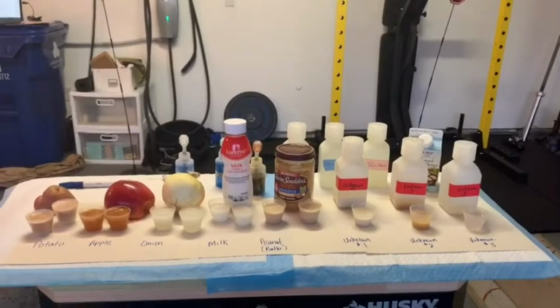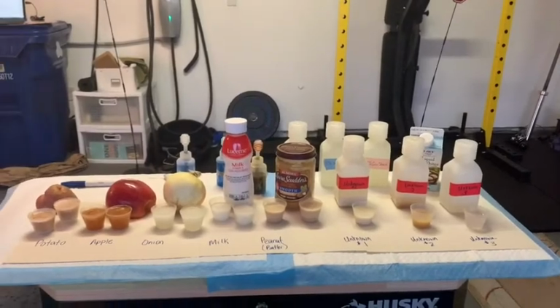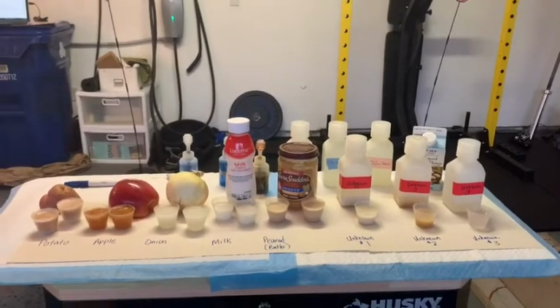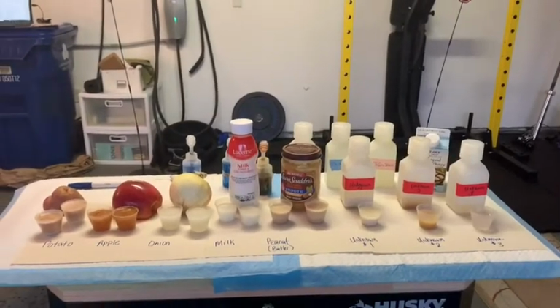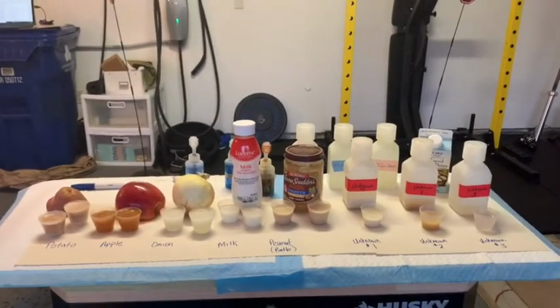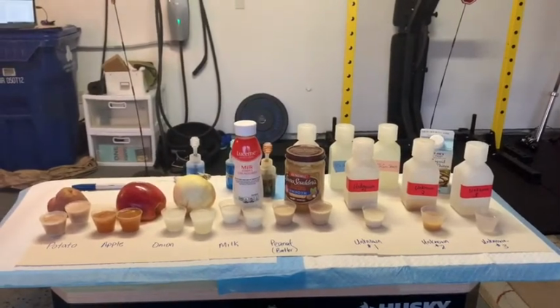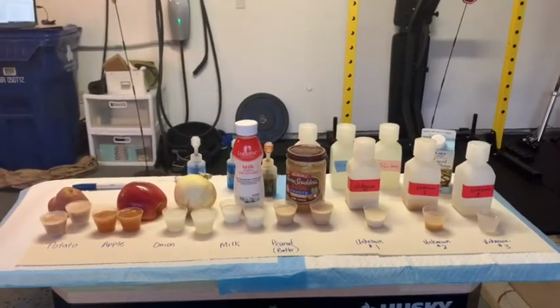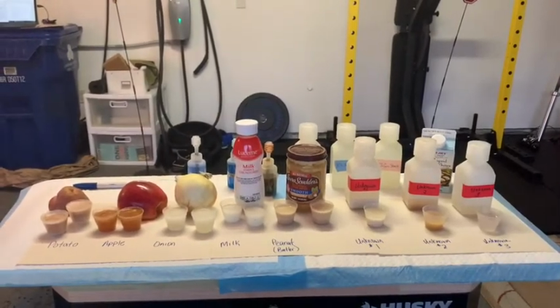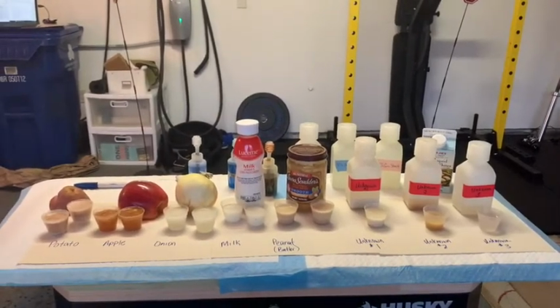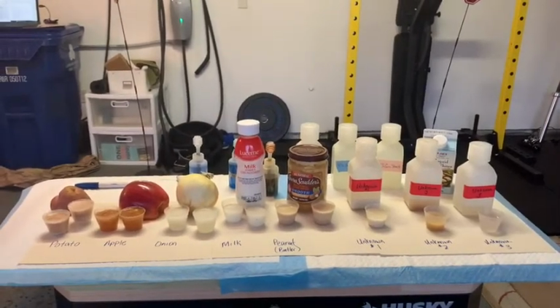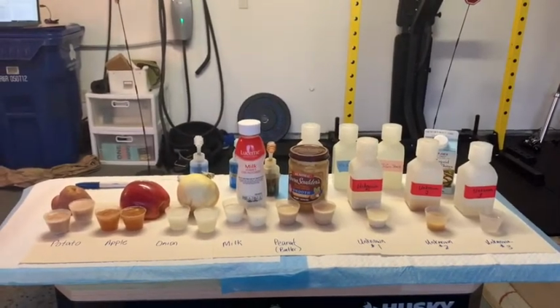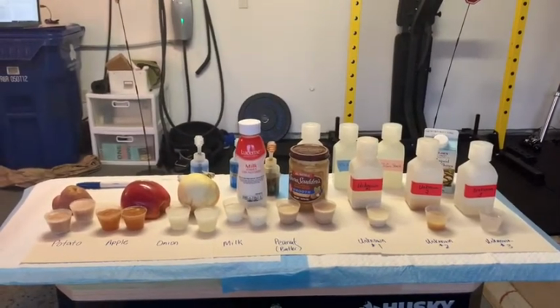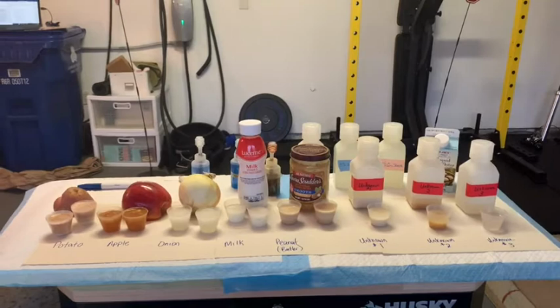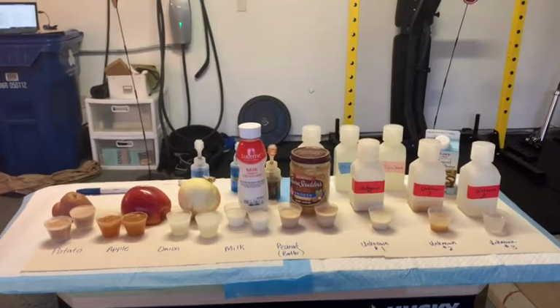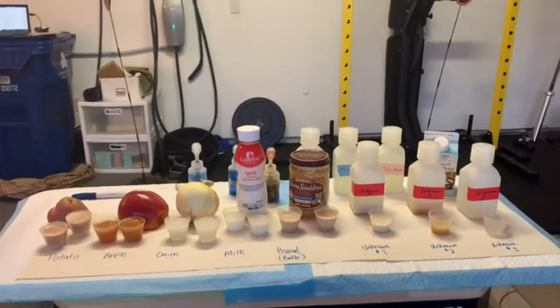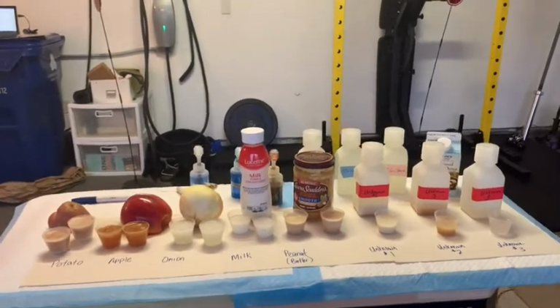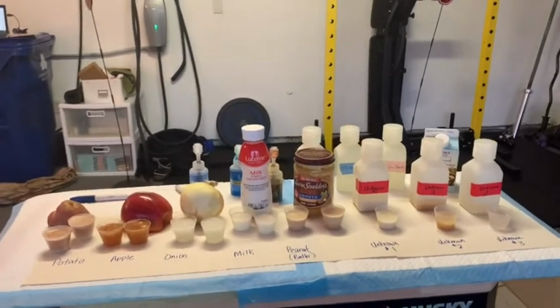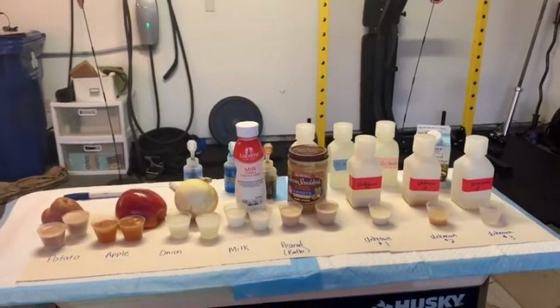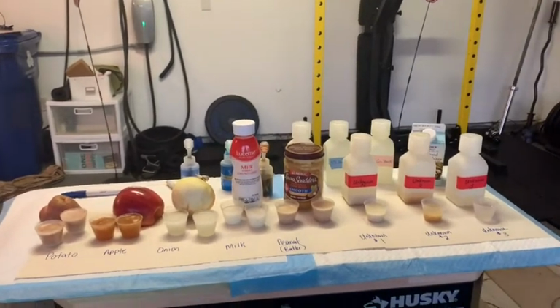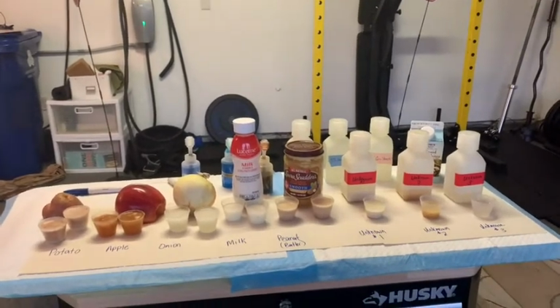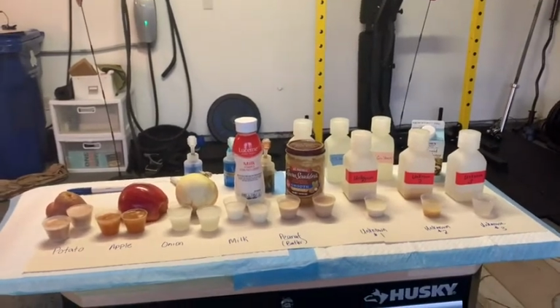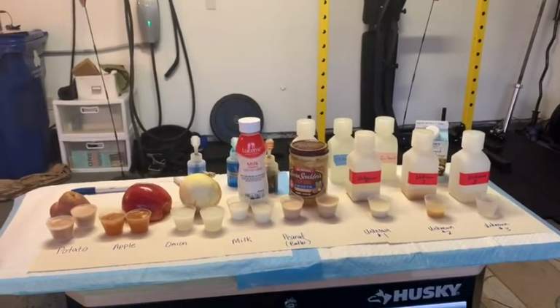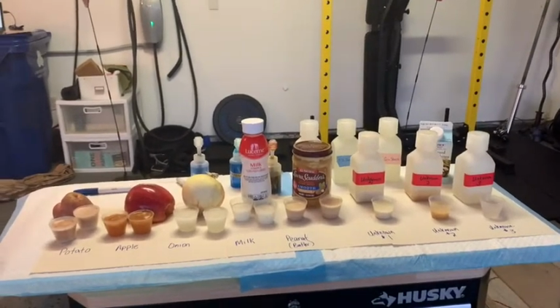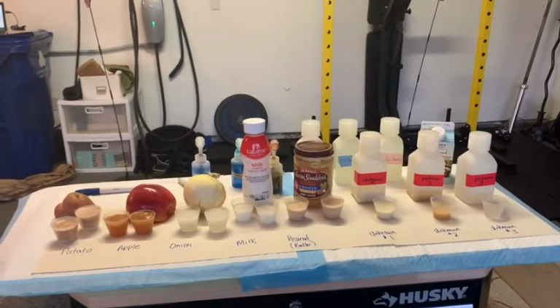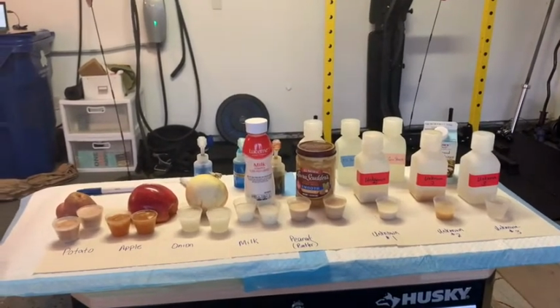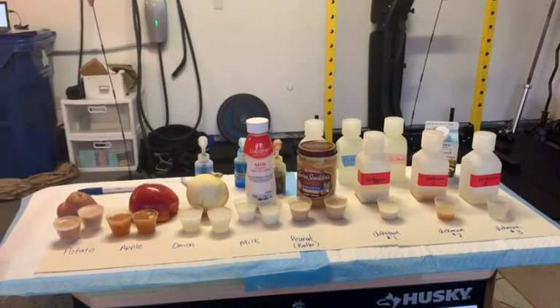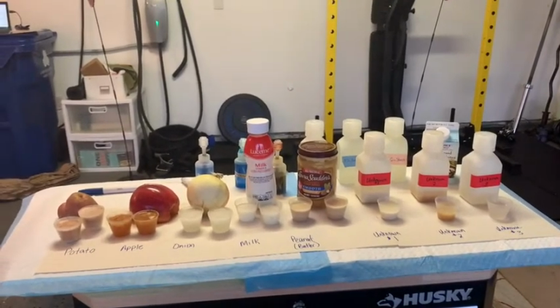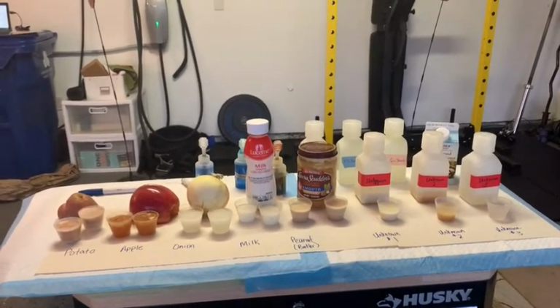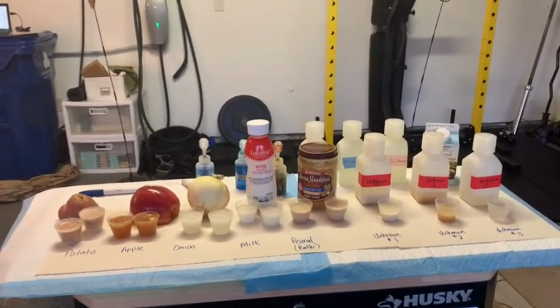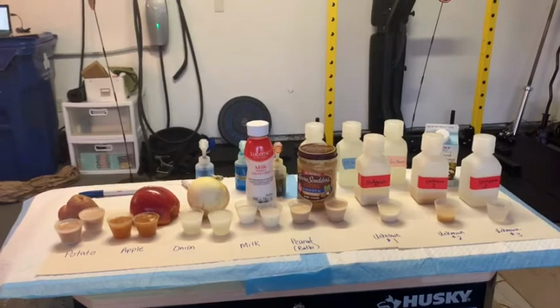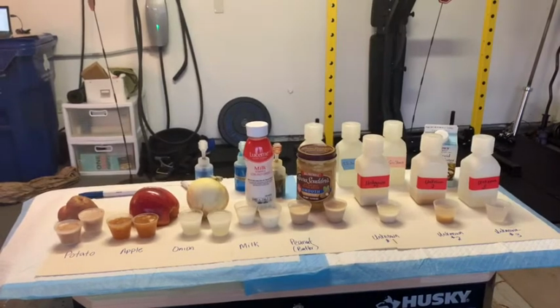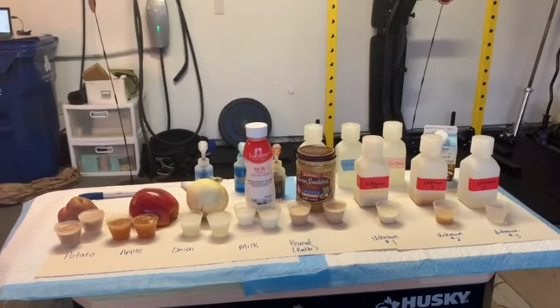Hey everybody, welcome back to another episode of BioSix Garage Lab. In today's Garage Lab, we're going to be looking at the identification of organic macromolecules in food.